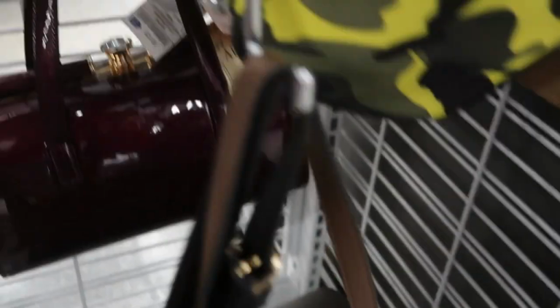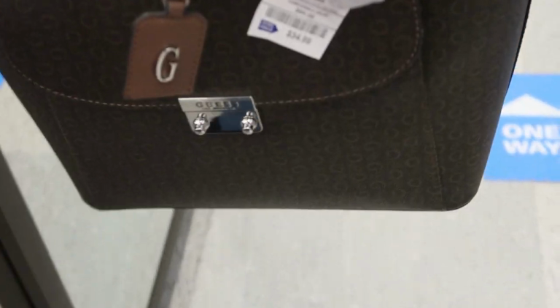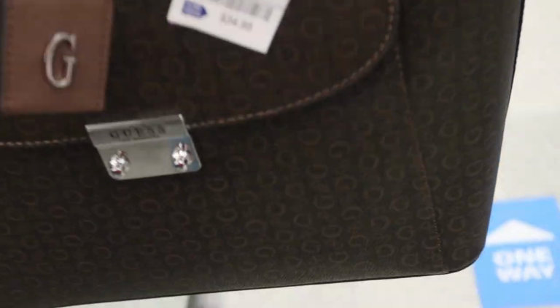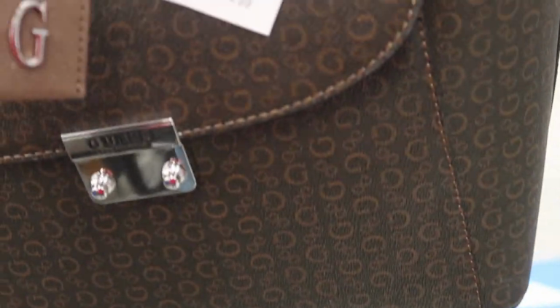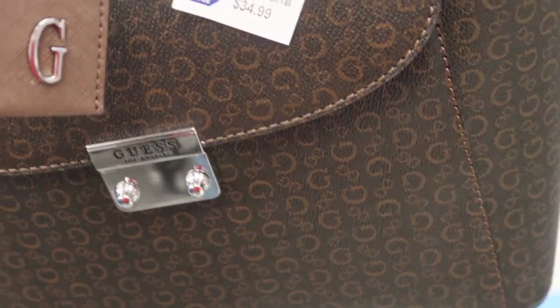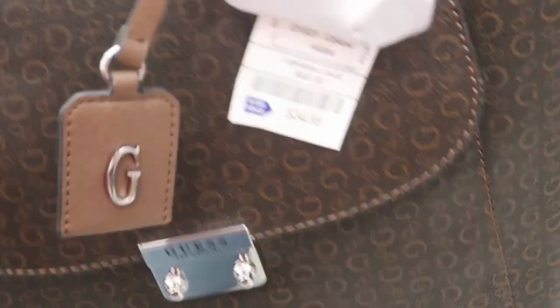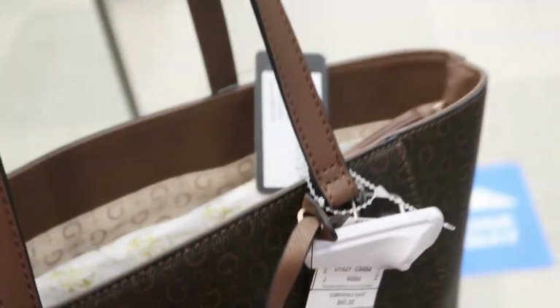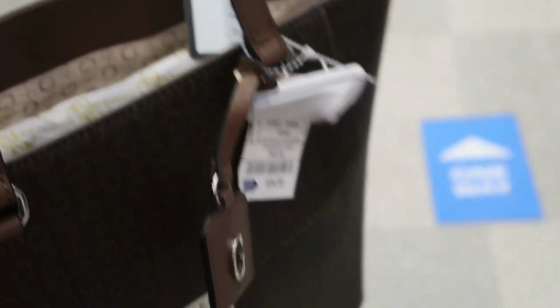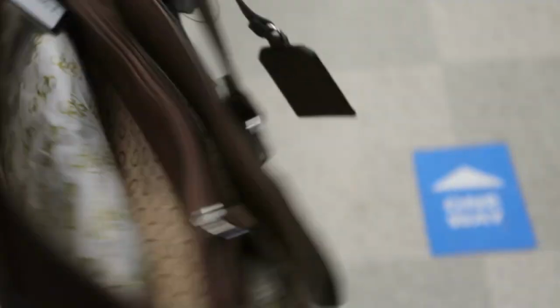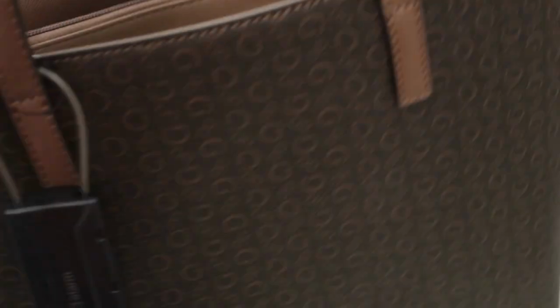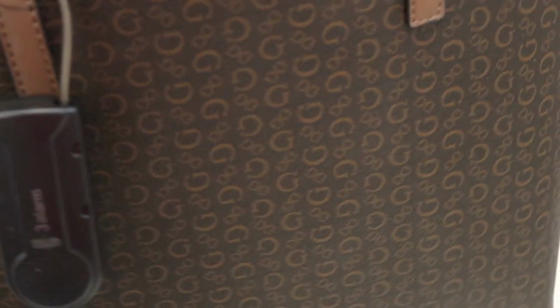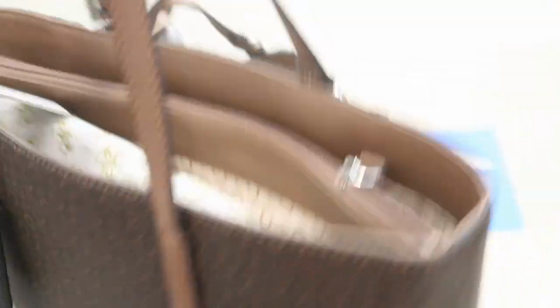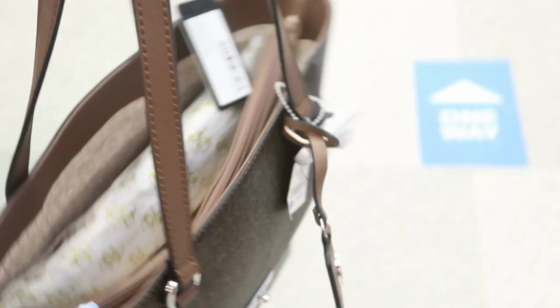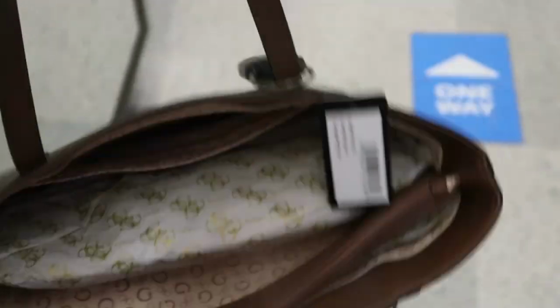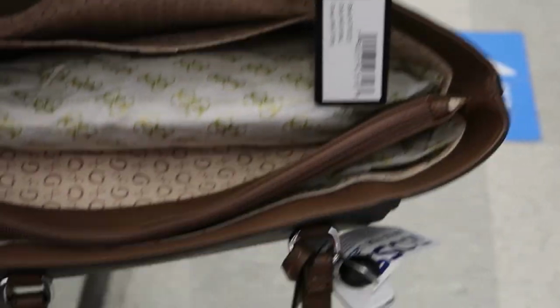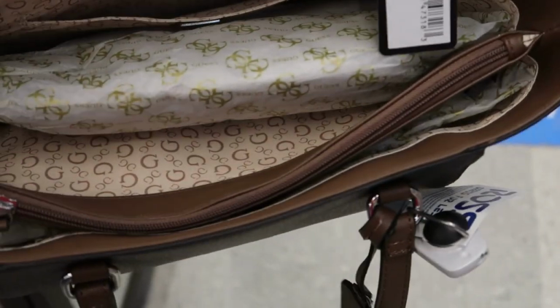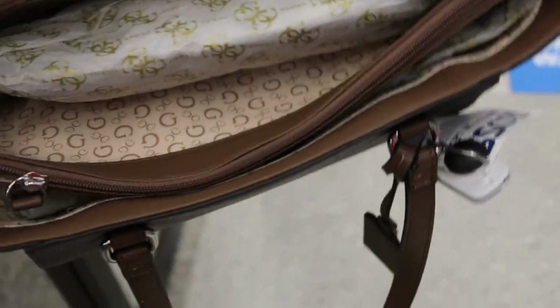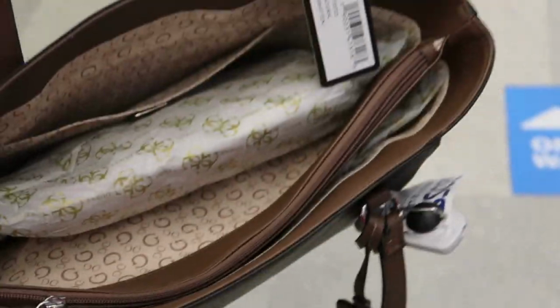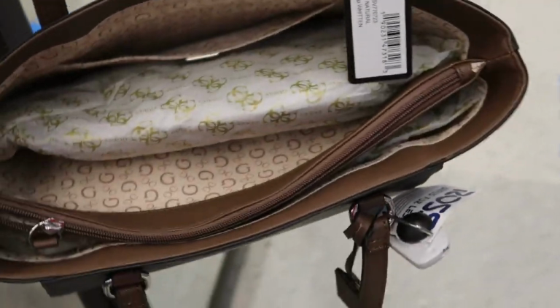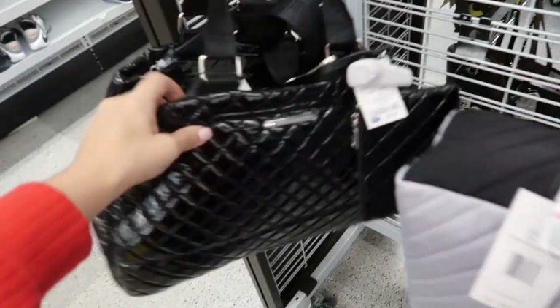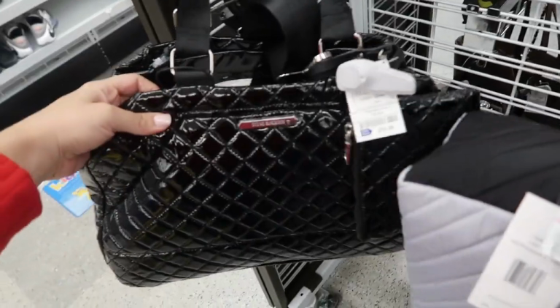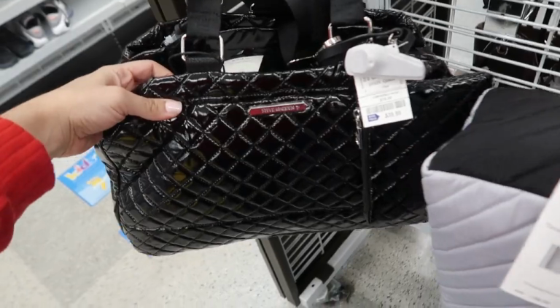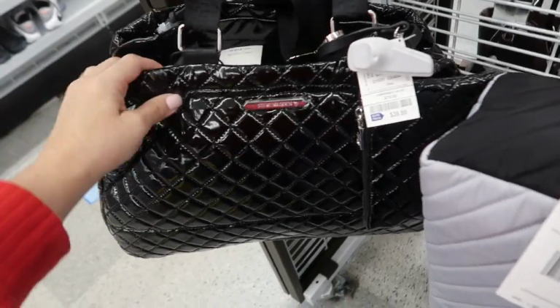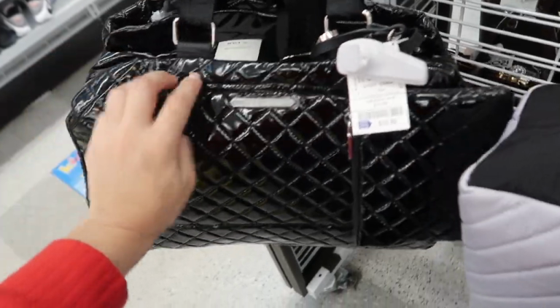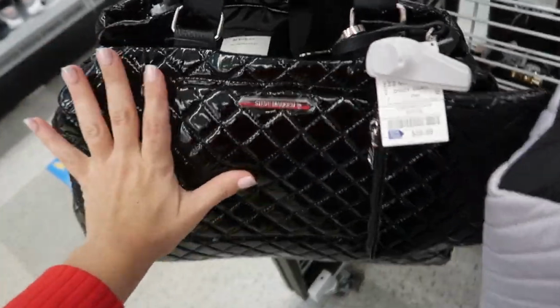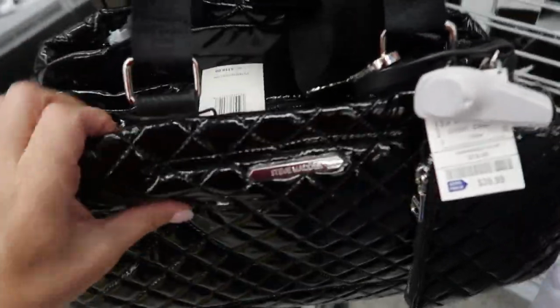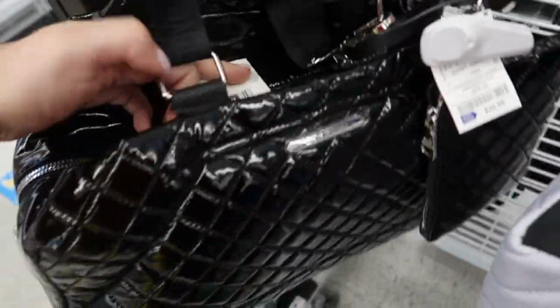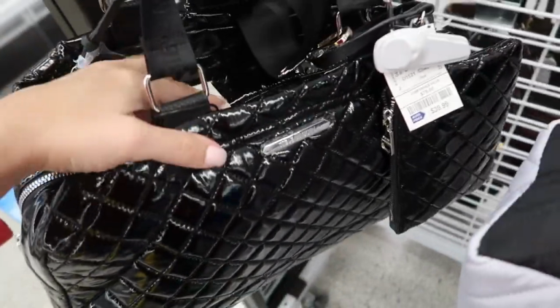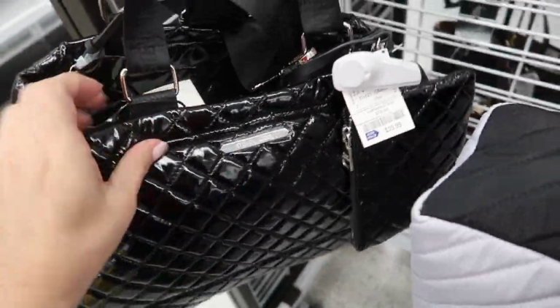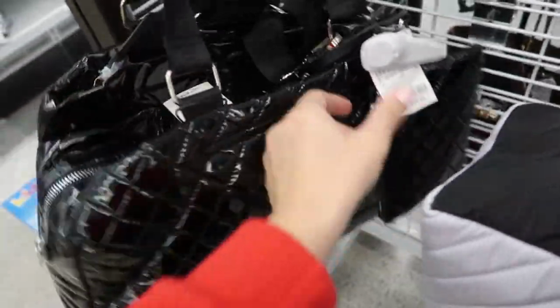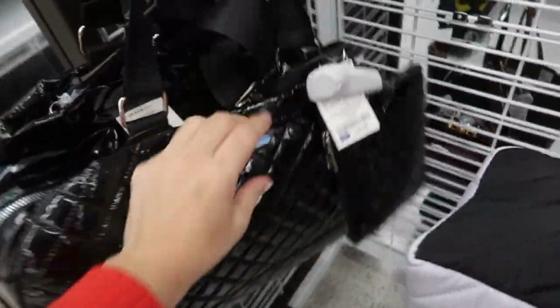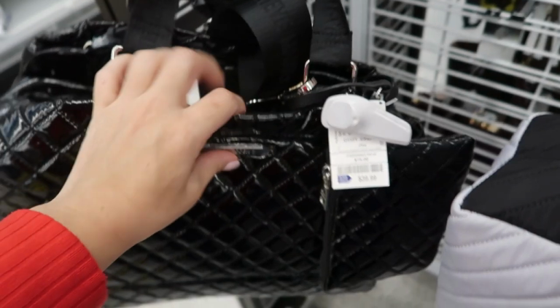I don't think we've seen this Guest tote. It's $34.99 and a really nice size with lots of pockets. There's a really big Steve Madden — it's patent leather, retails for $118, and it's $39.99.